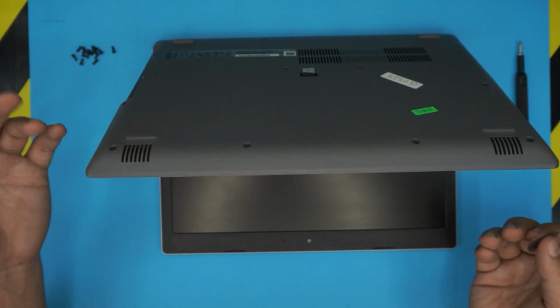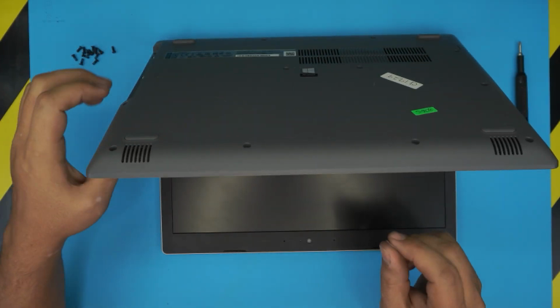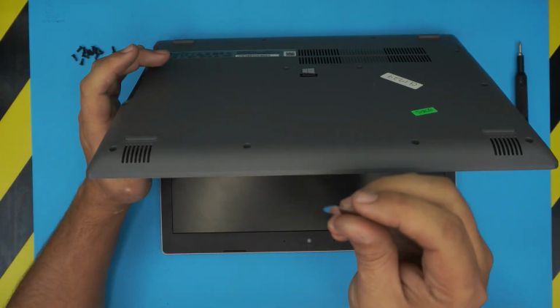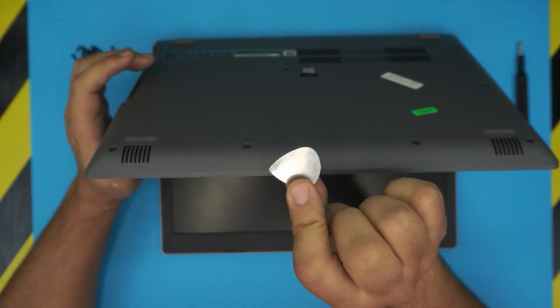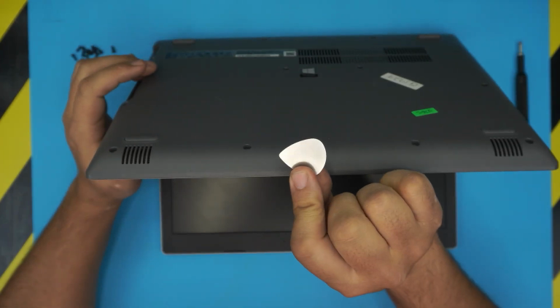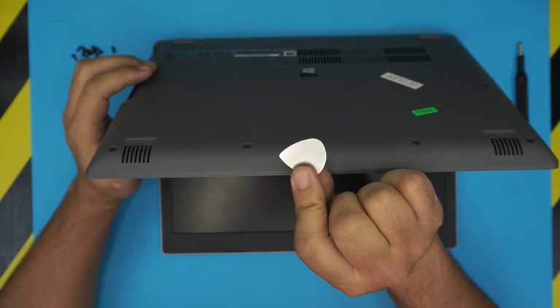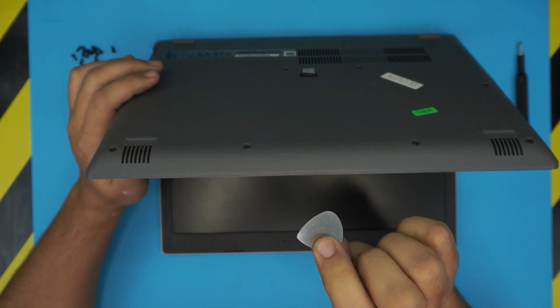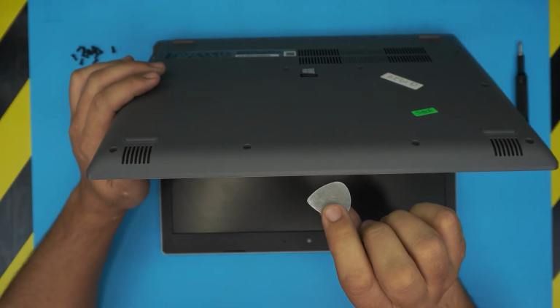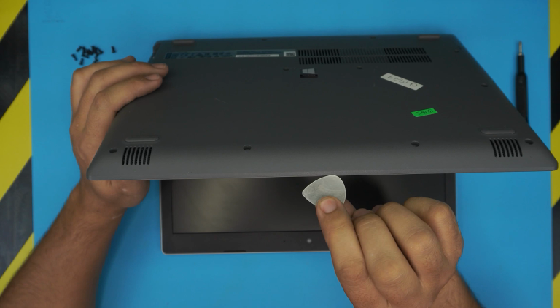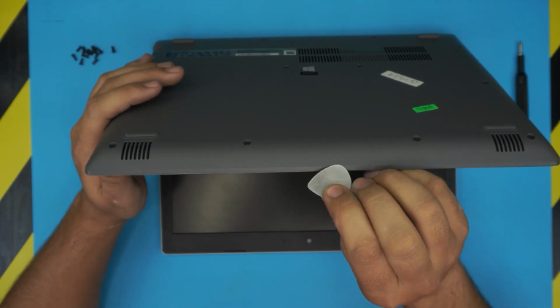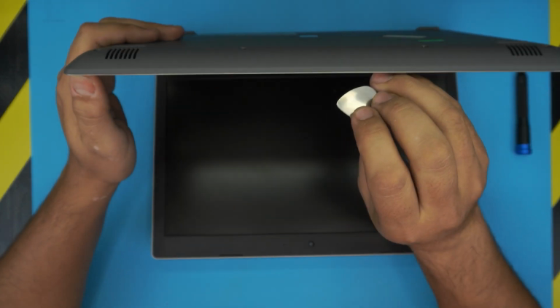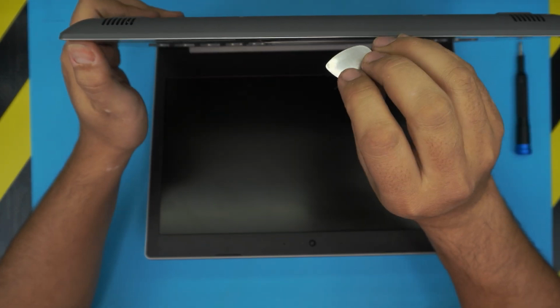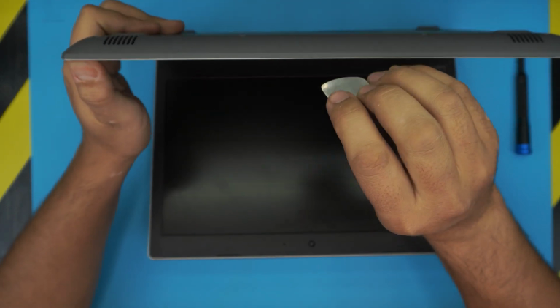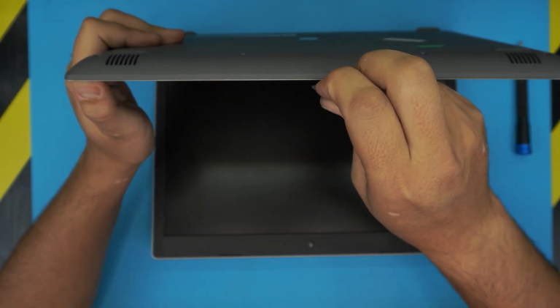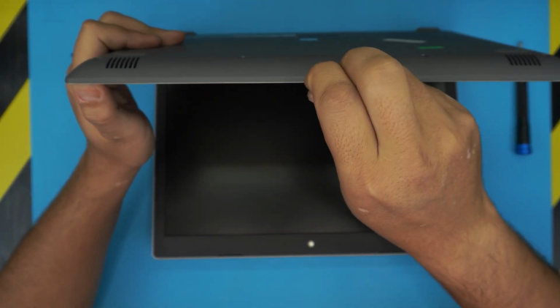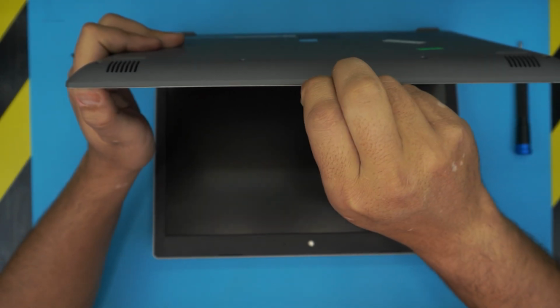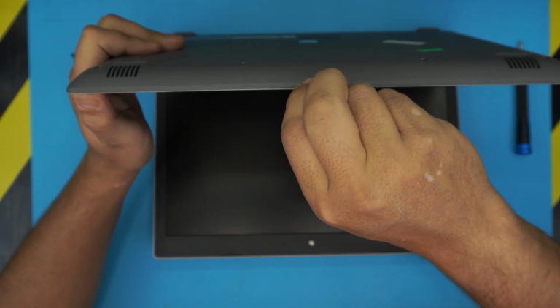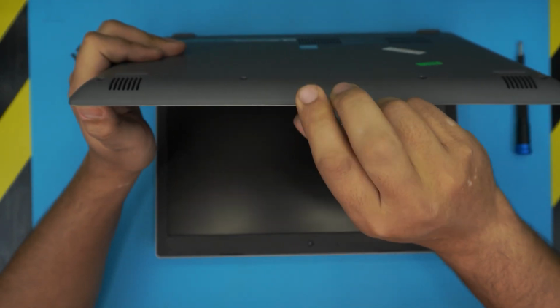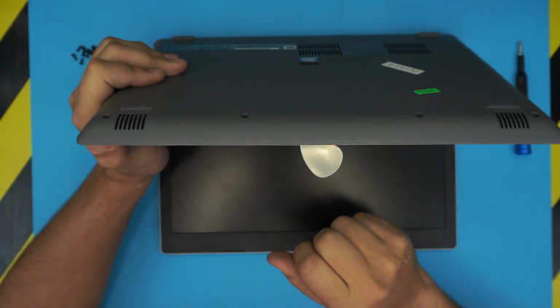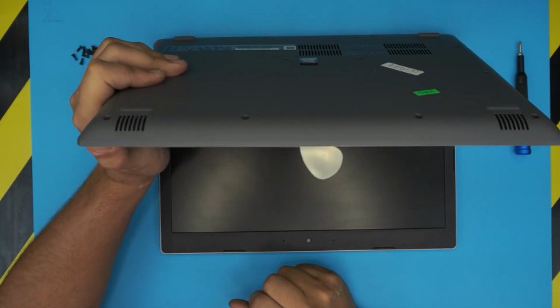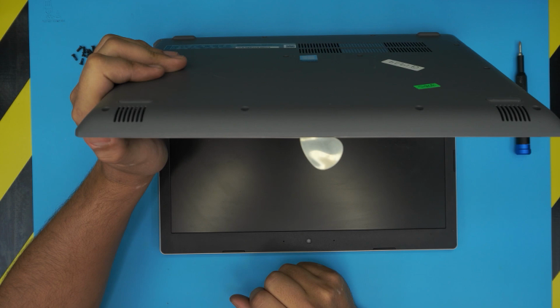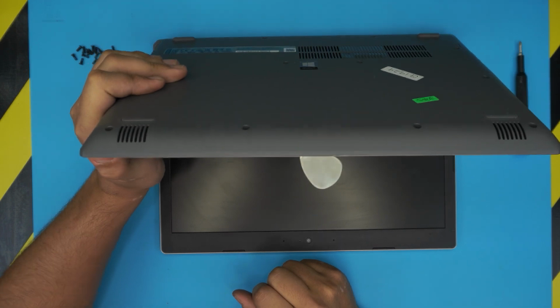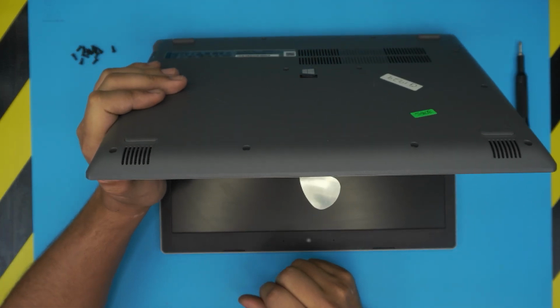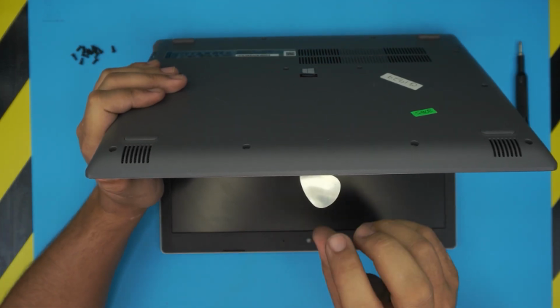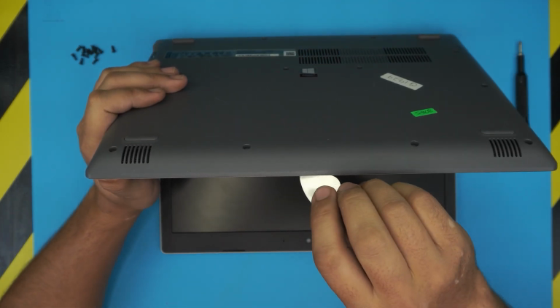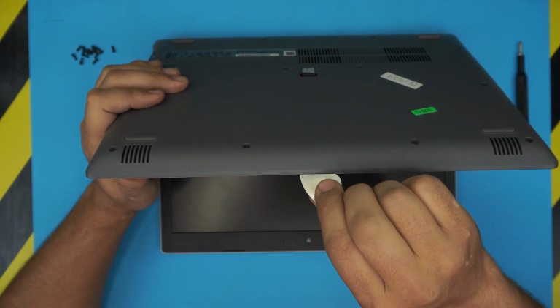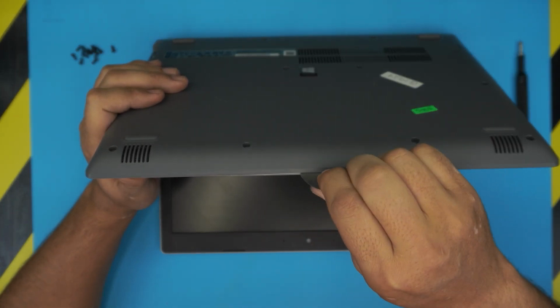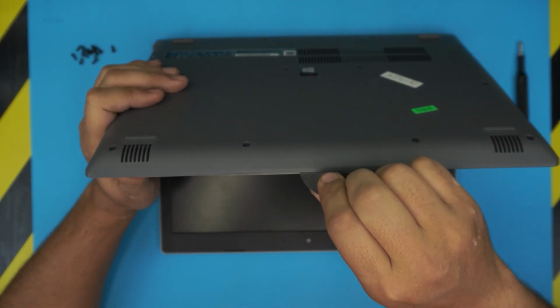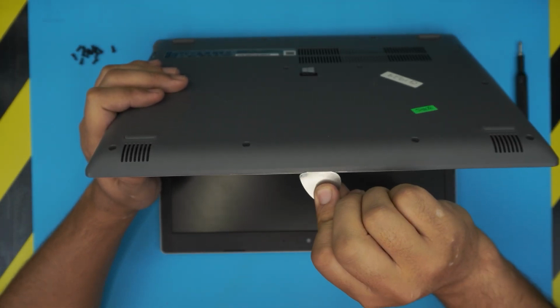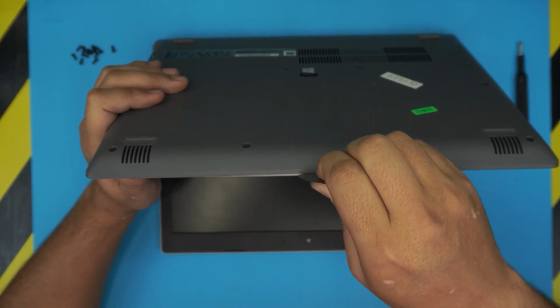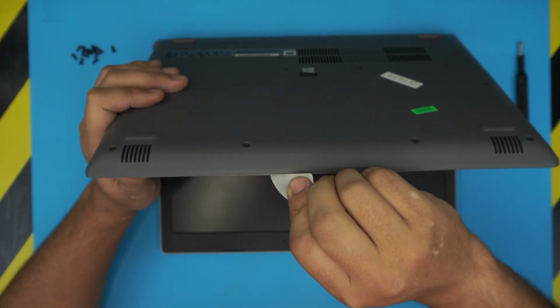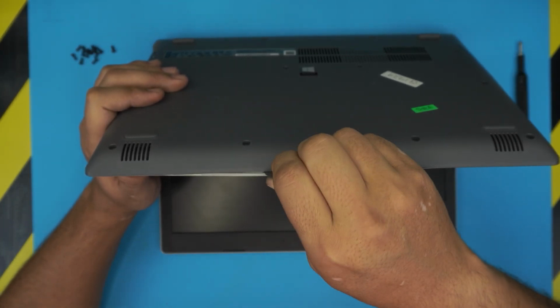Grab the opening tool or the guitar pick and stick it between the top and the bottom cover, about two or three millimeters inward. Now you want to rotate and wiggle it around.